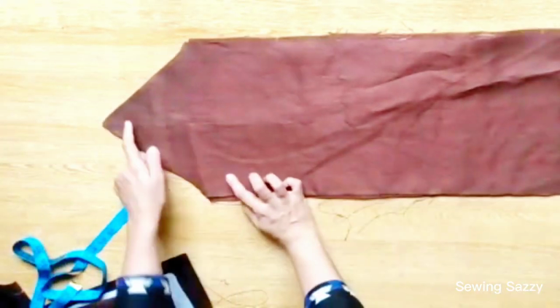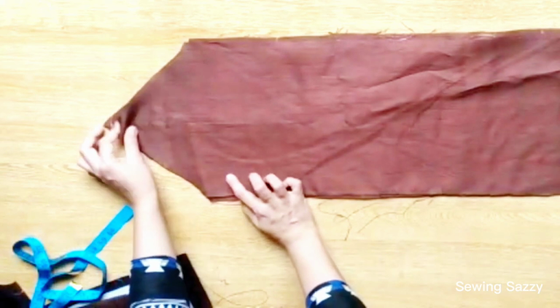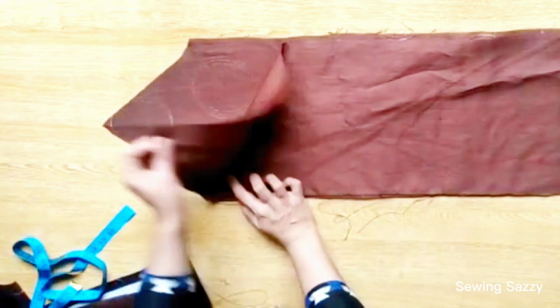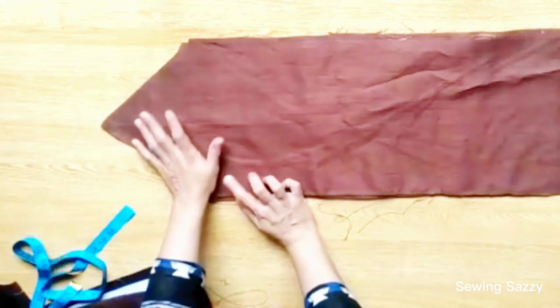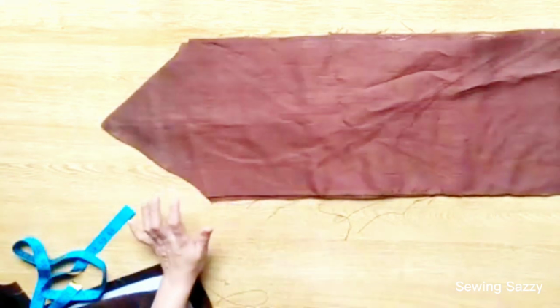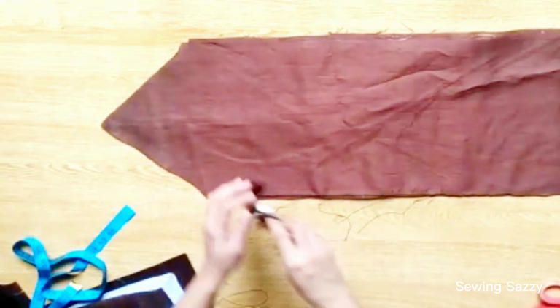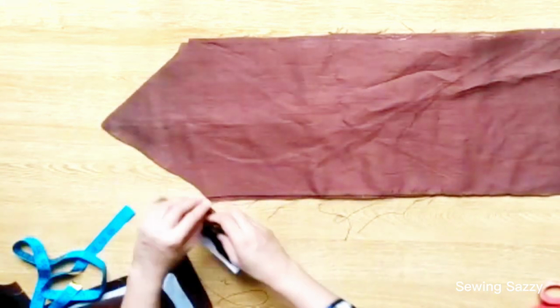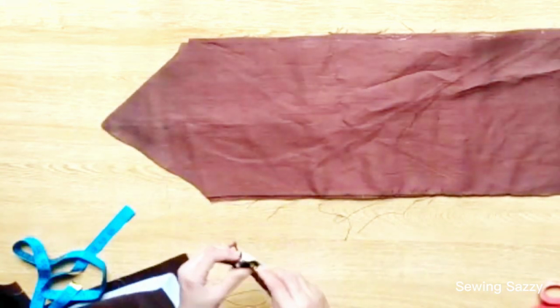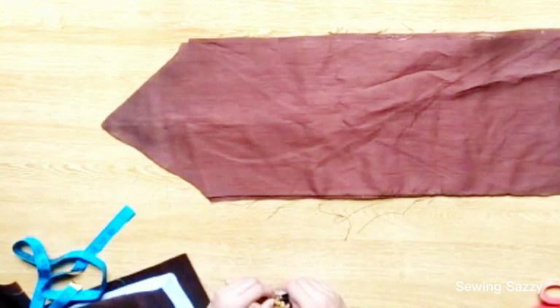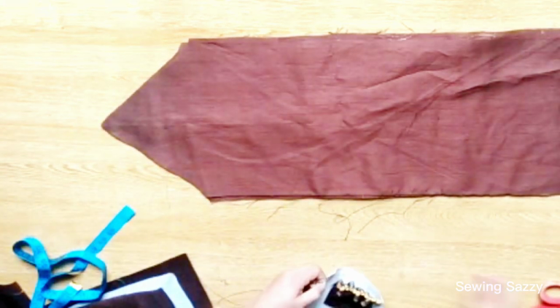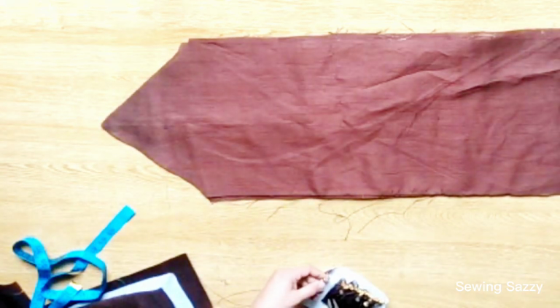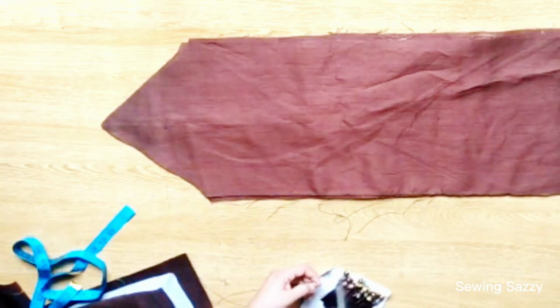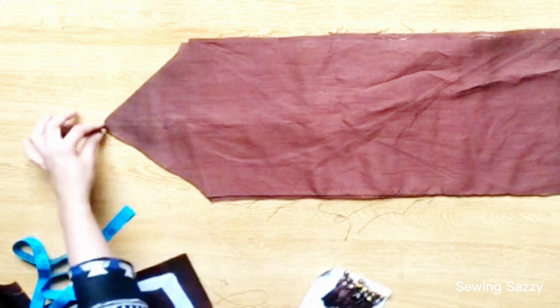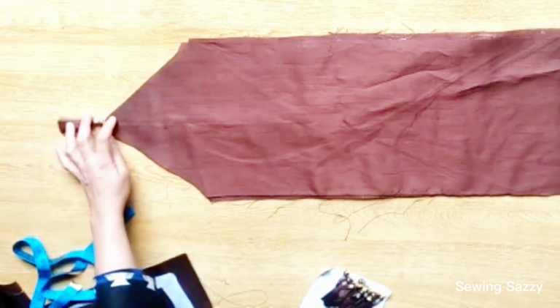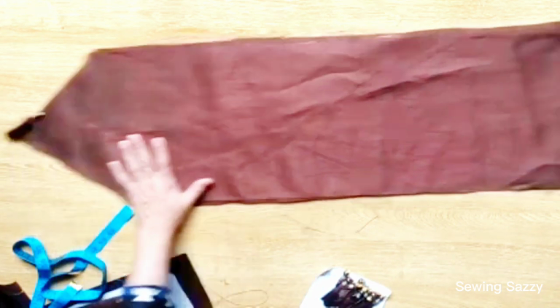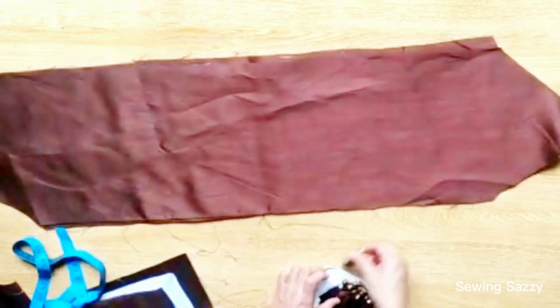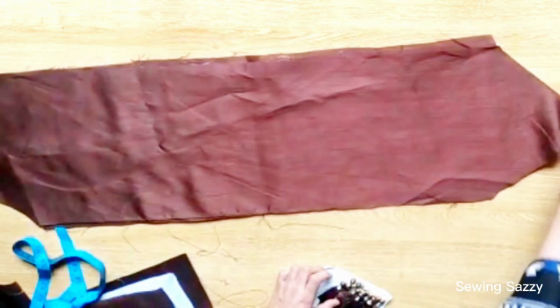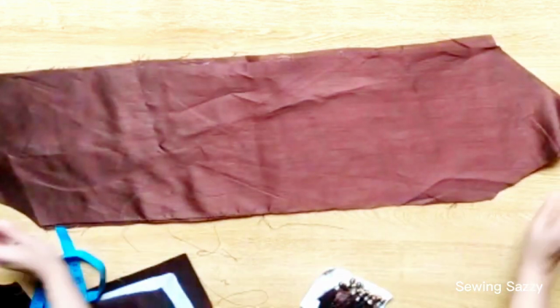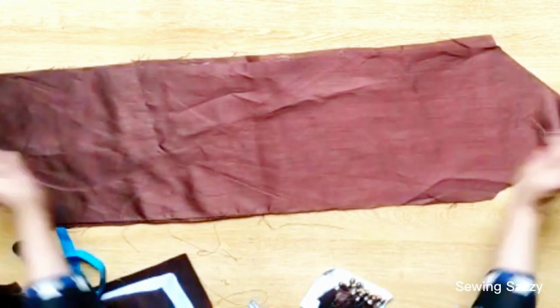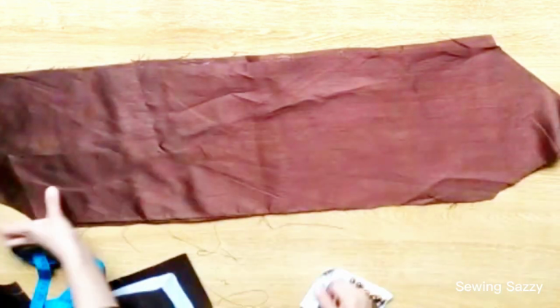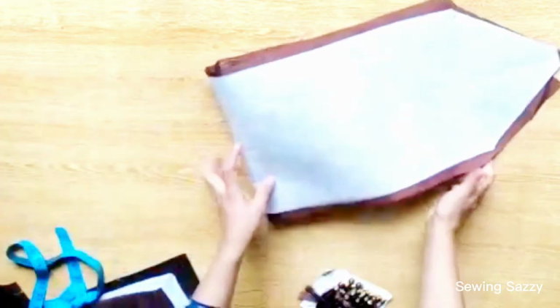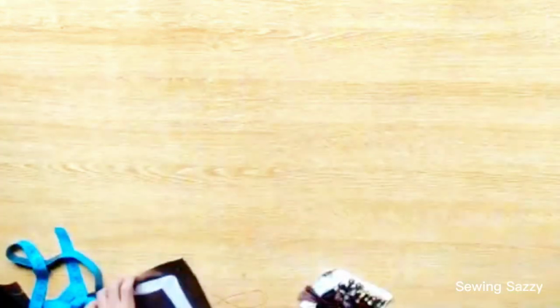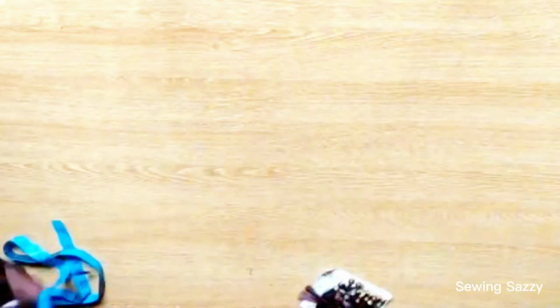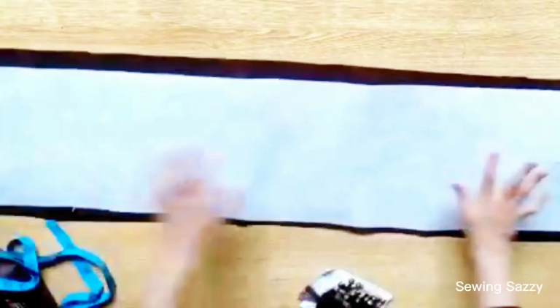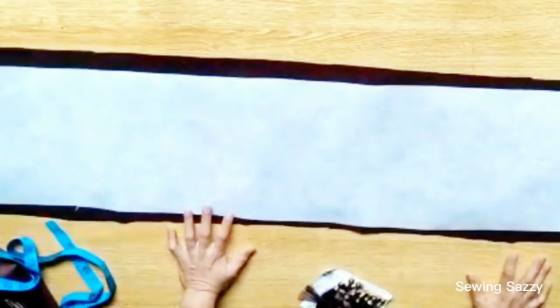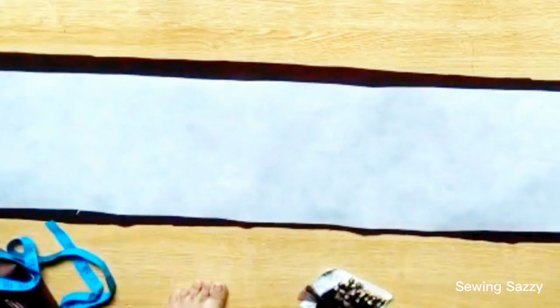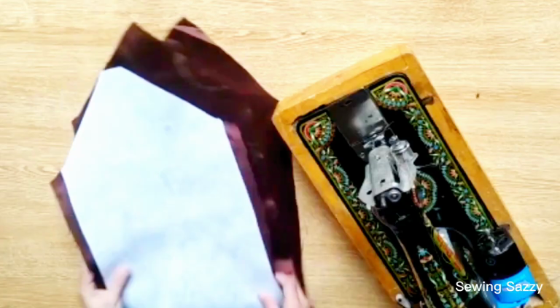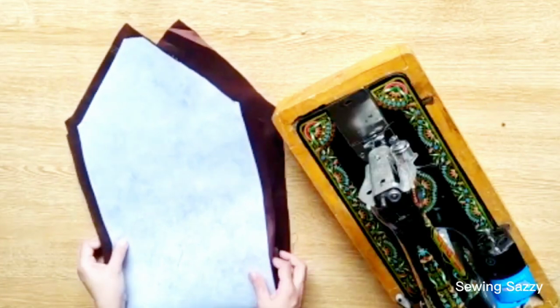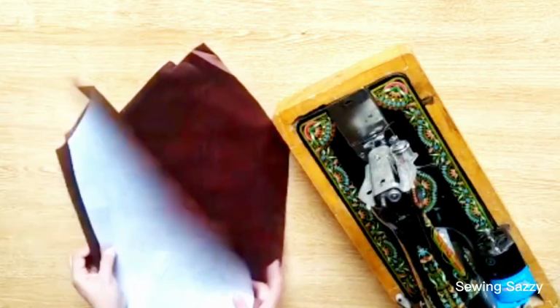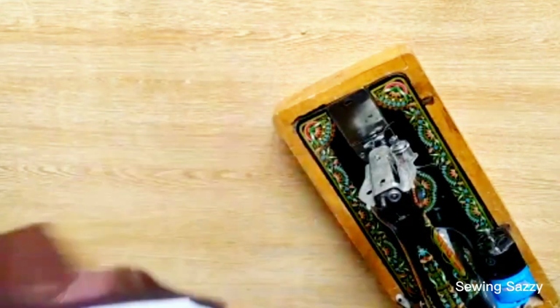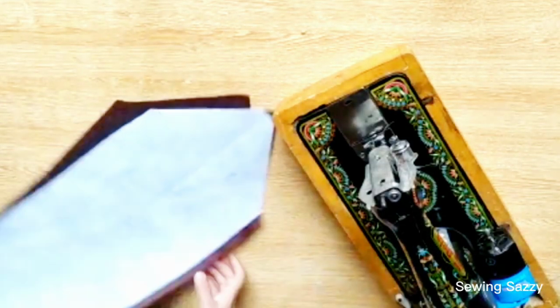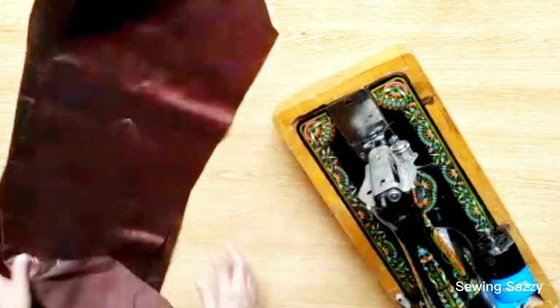Now you will stitch it on the sides — leave a little space. I will put it on the front and stitch the sides. You can also make other side tables this way. Now we have to stitch it on the sides.